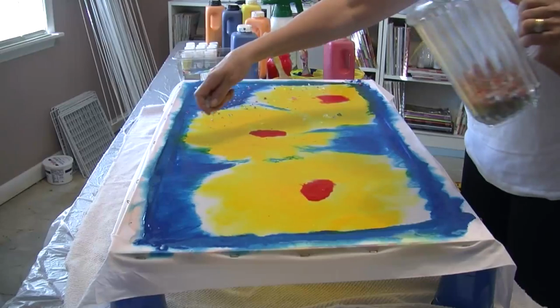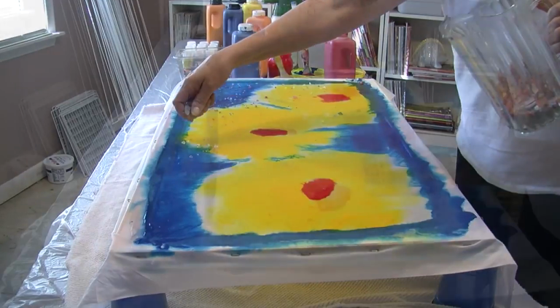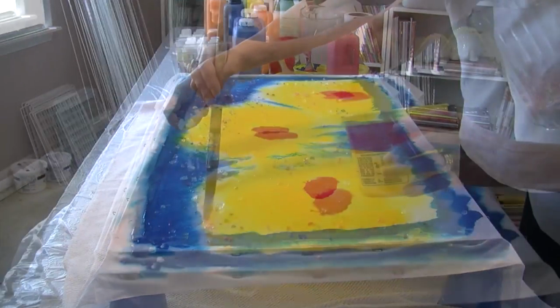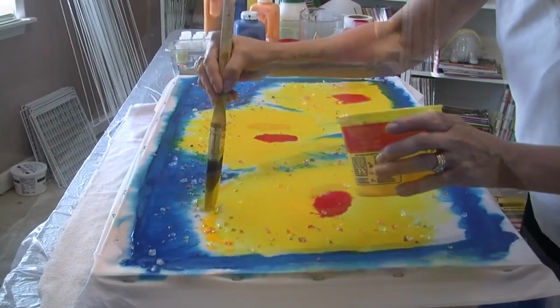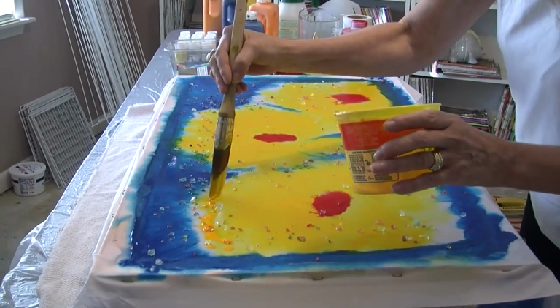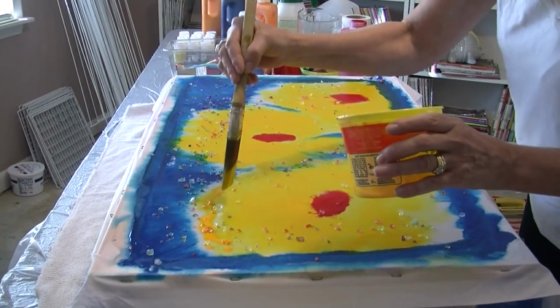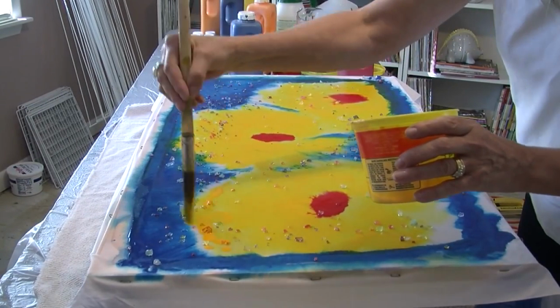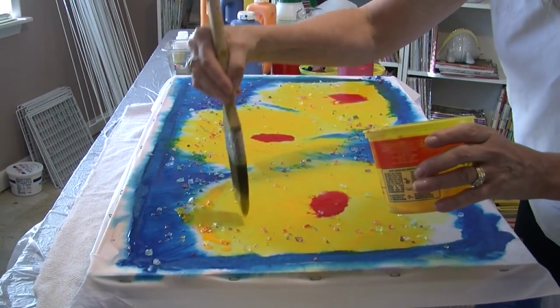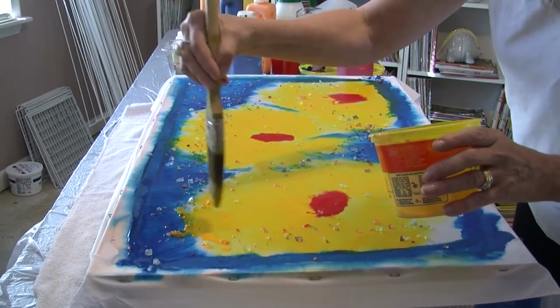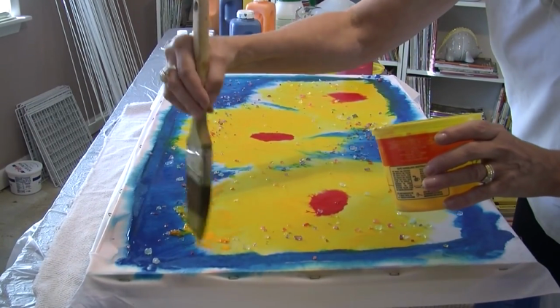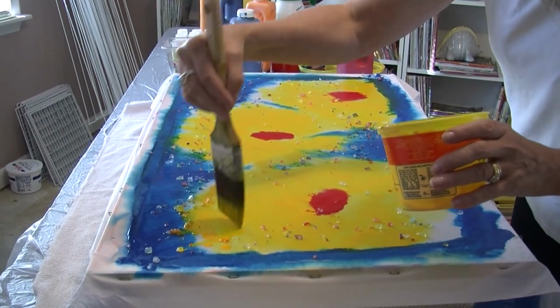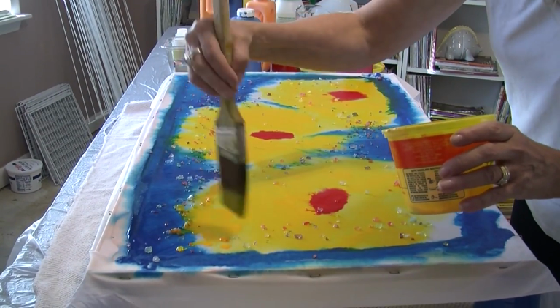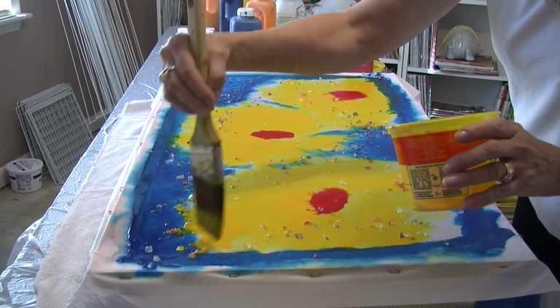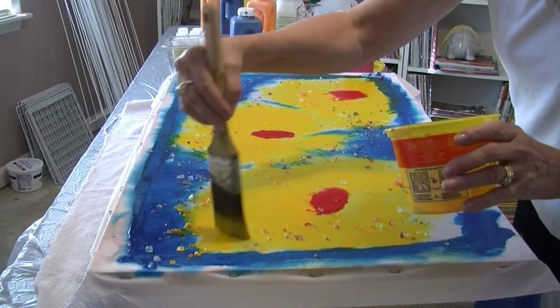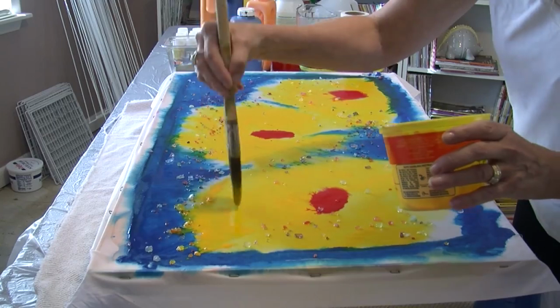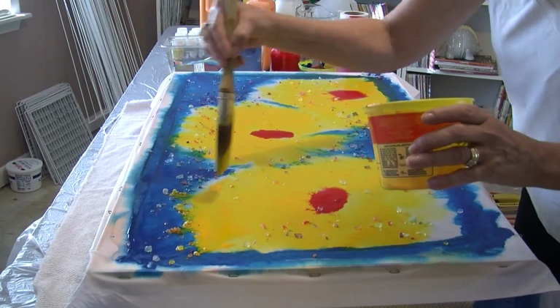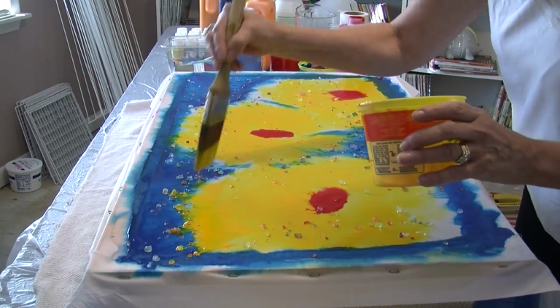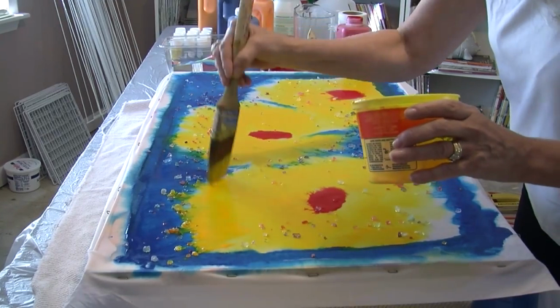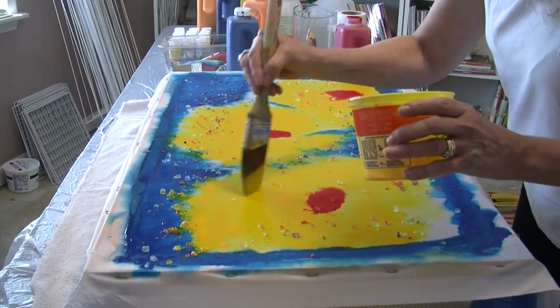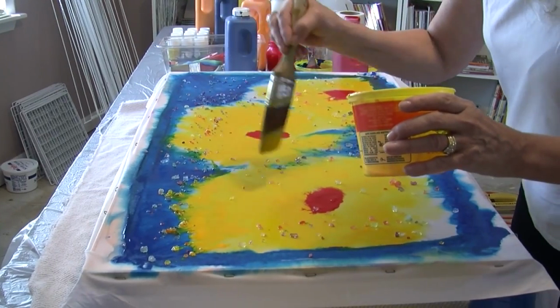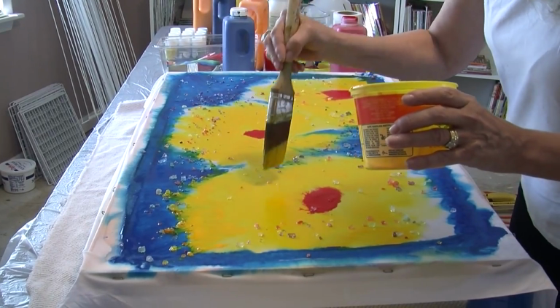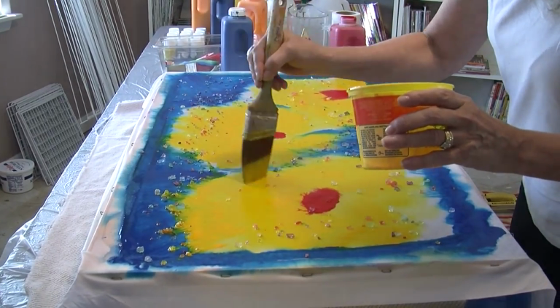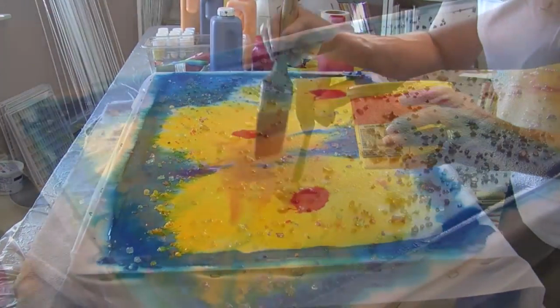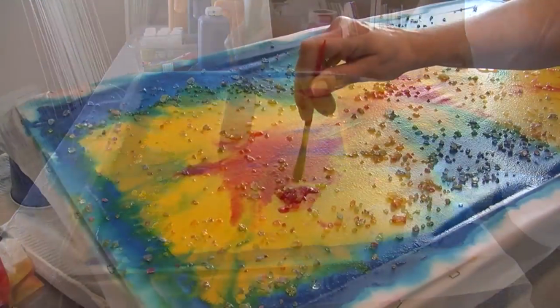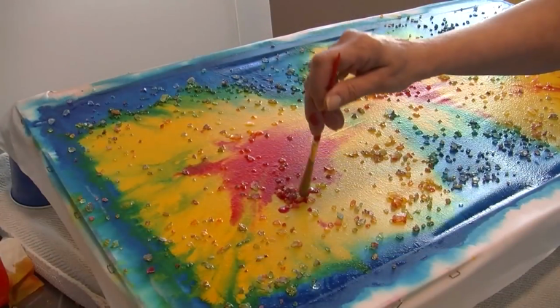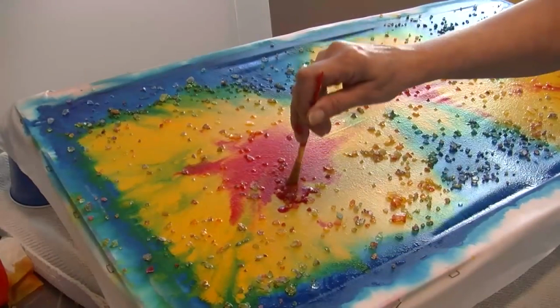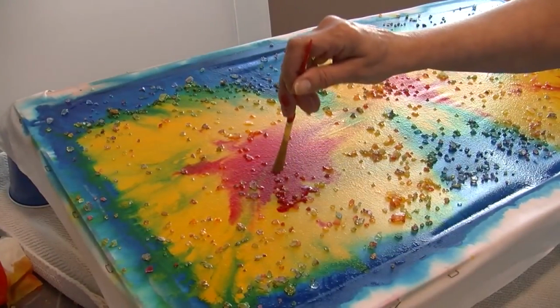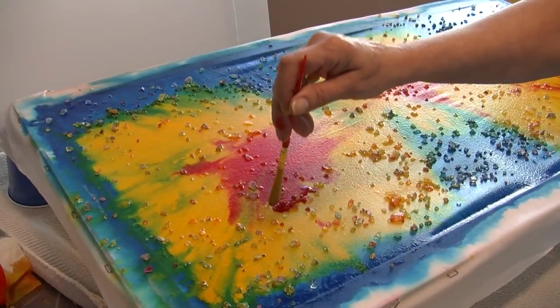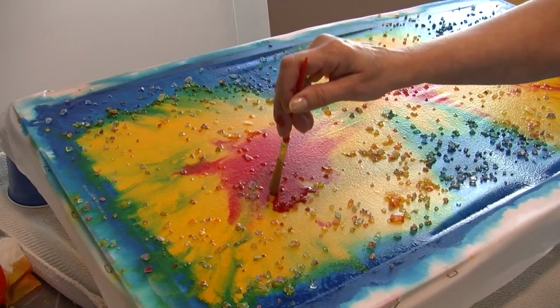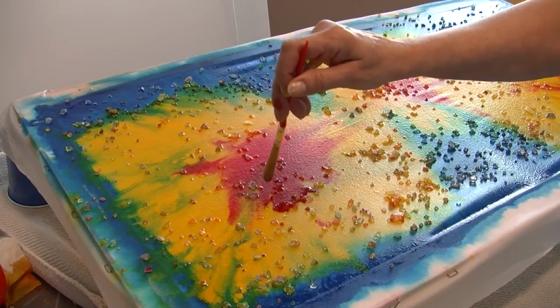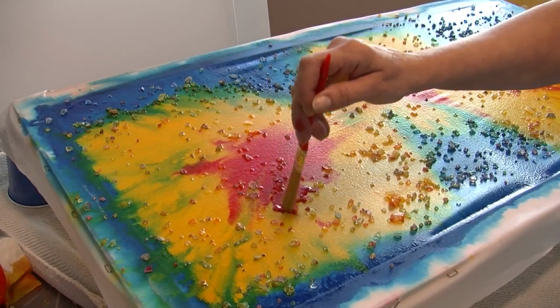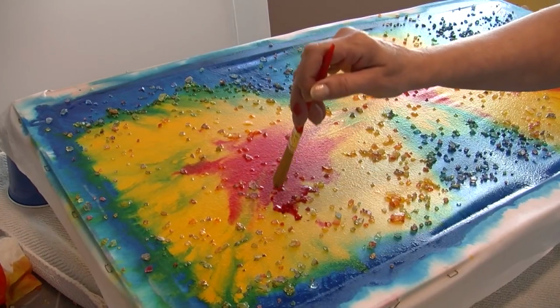Step 4. After you are done painting, you may now cover the piece in rock salt. The yellows and blues in your painting will react to the salt to give your fabric a unique look.